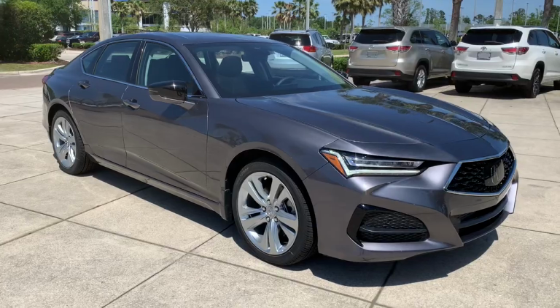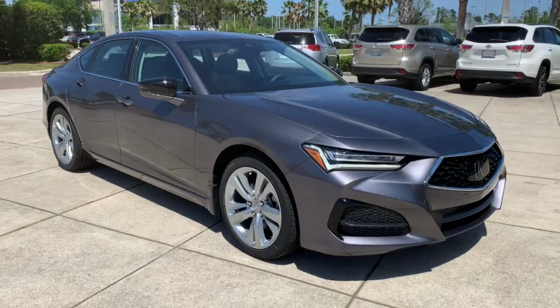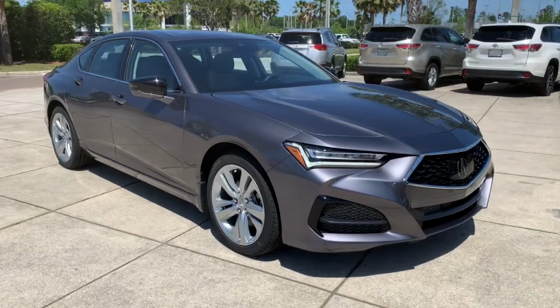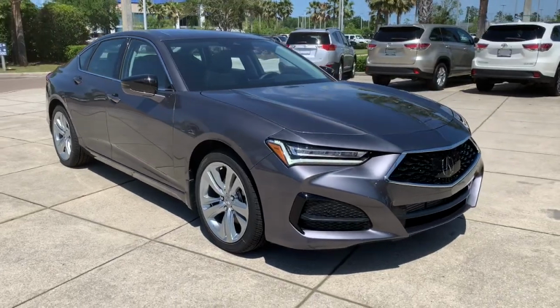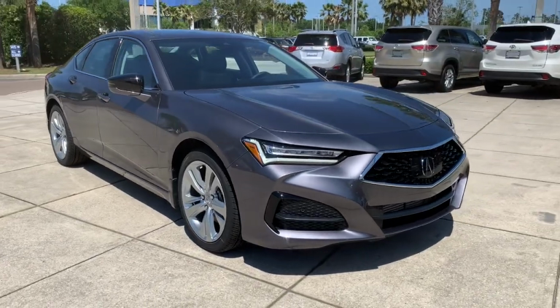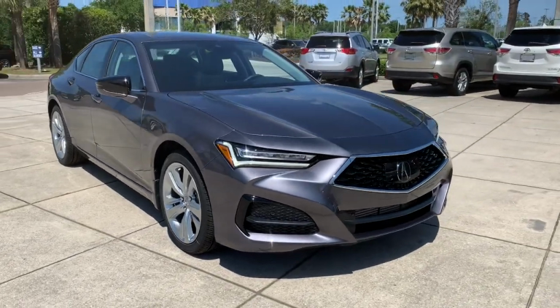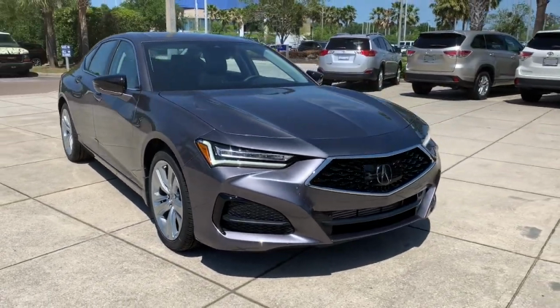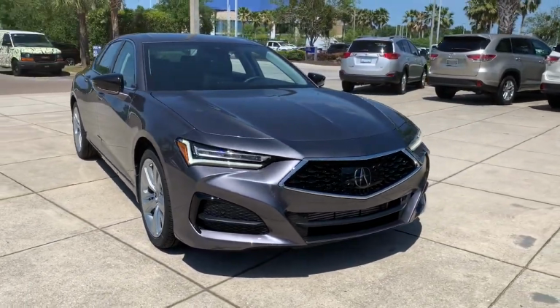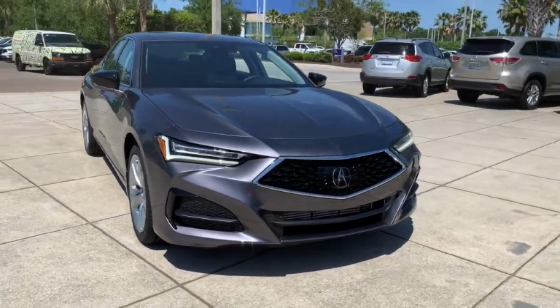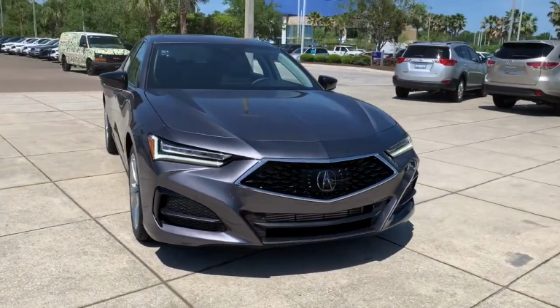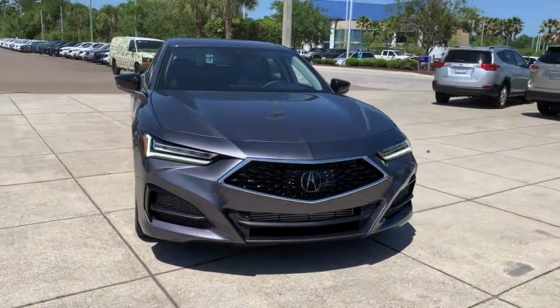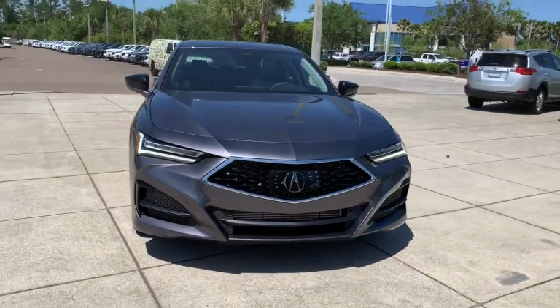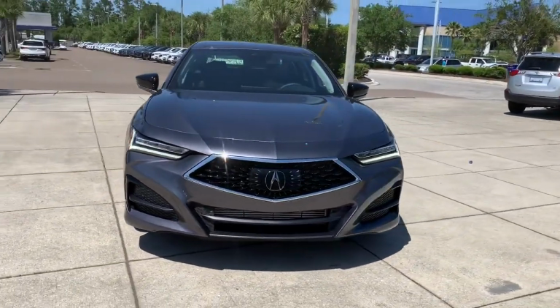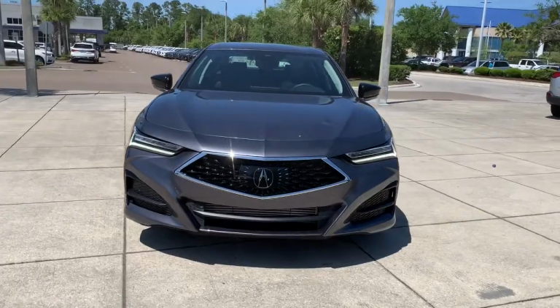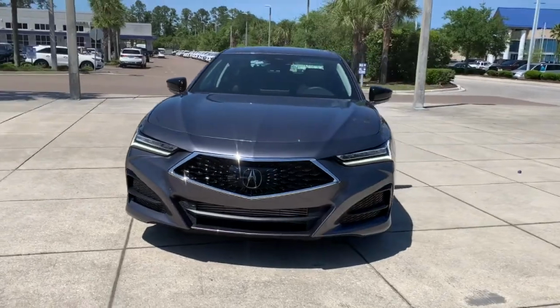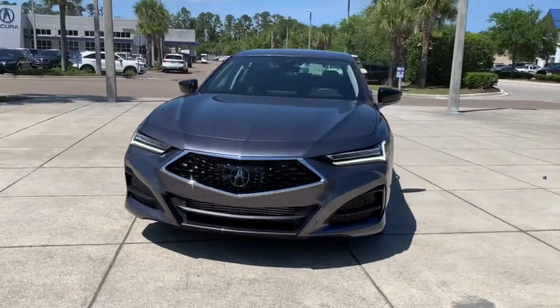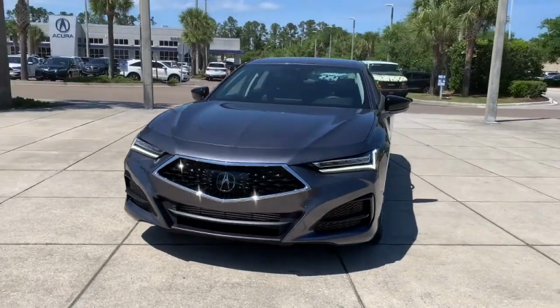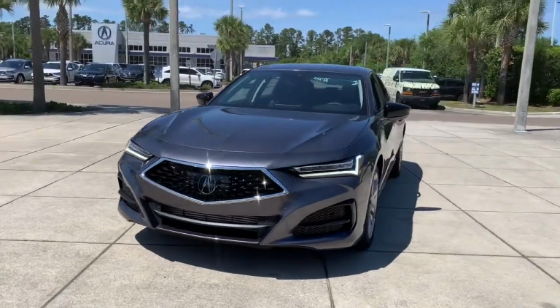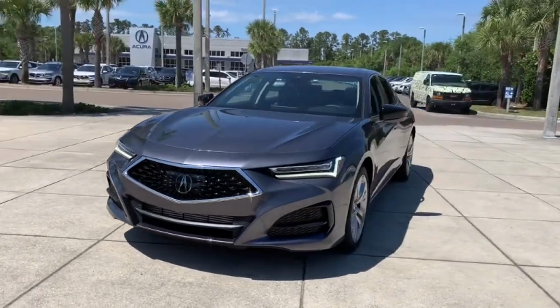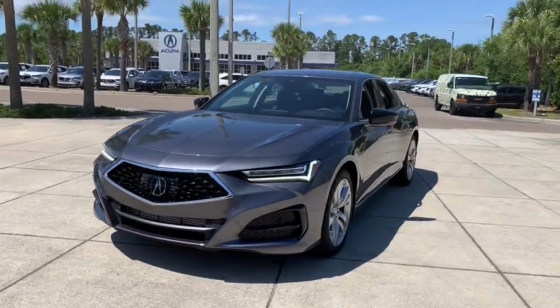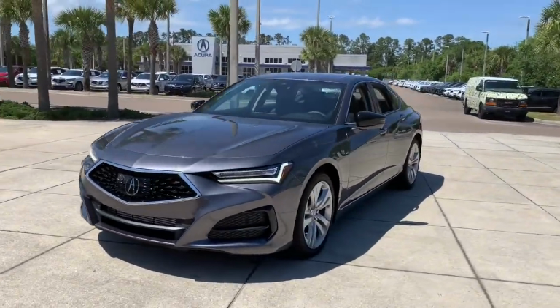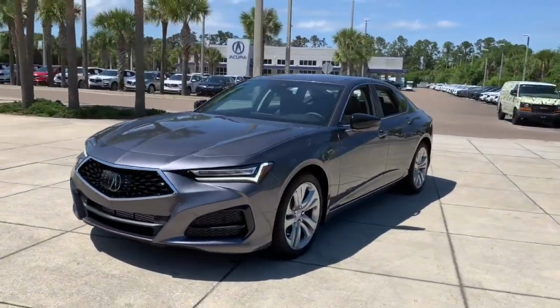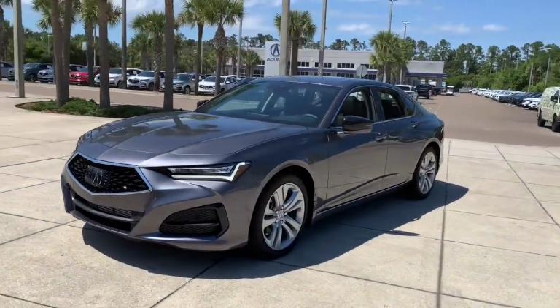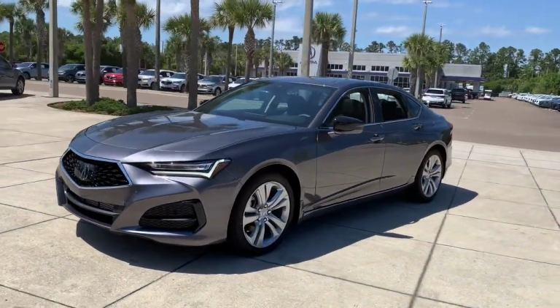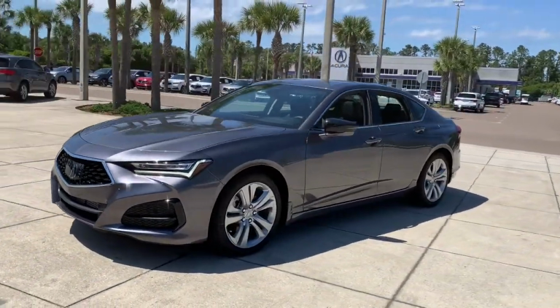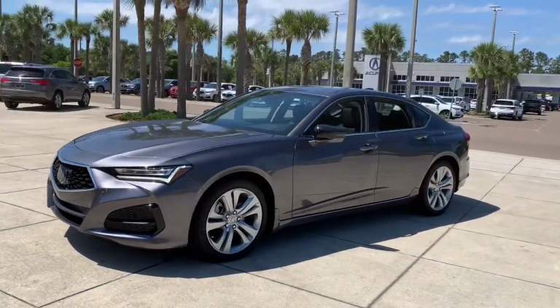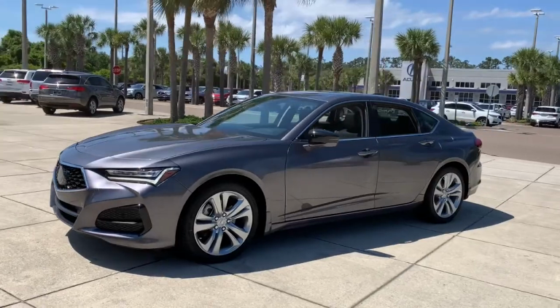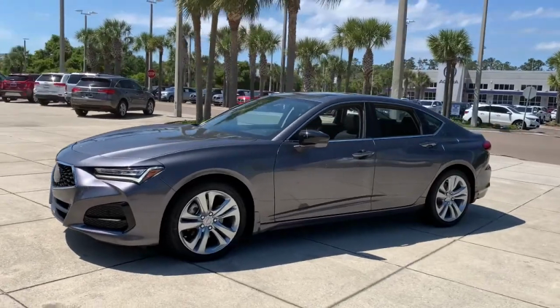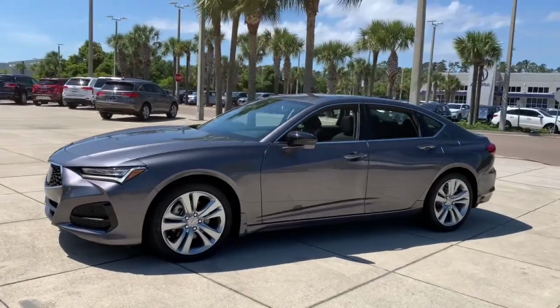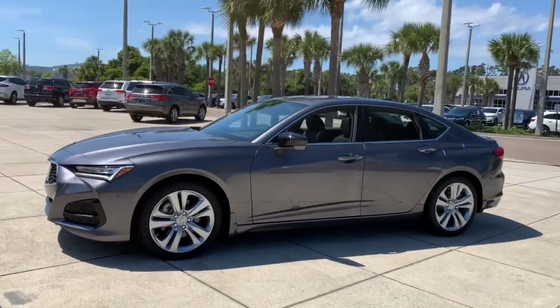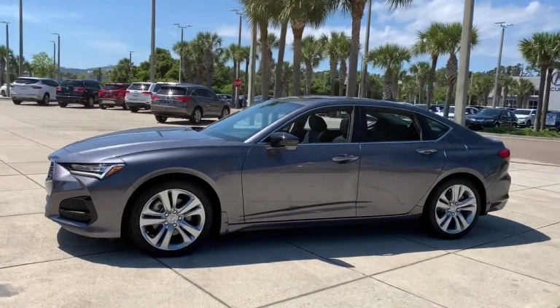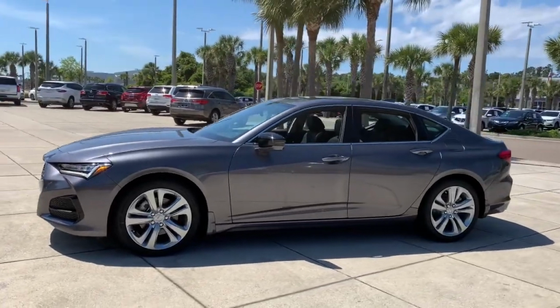Your next car could be the 2021 Acura TLX — a midsize luxury sedan with sports styling. The following are some of this vehicle's highlighted options.